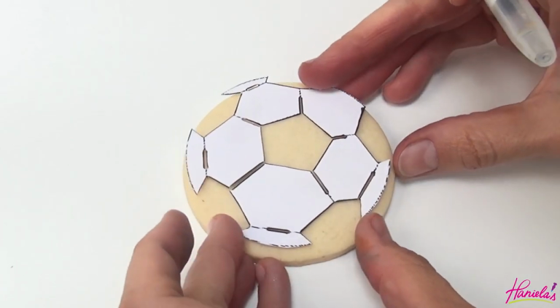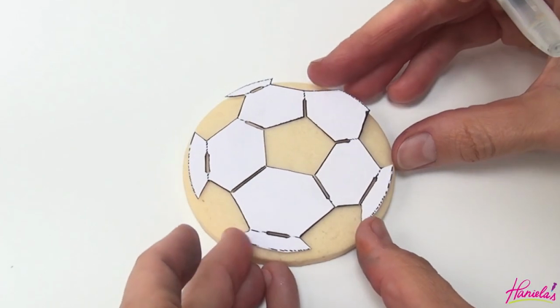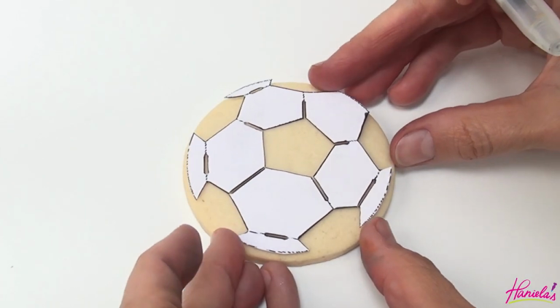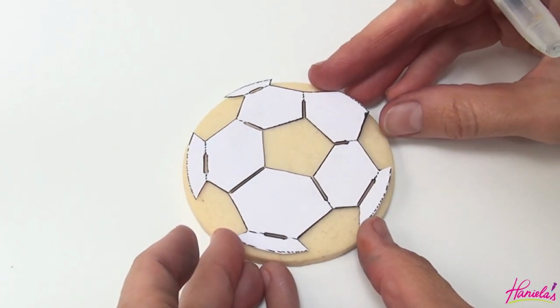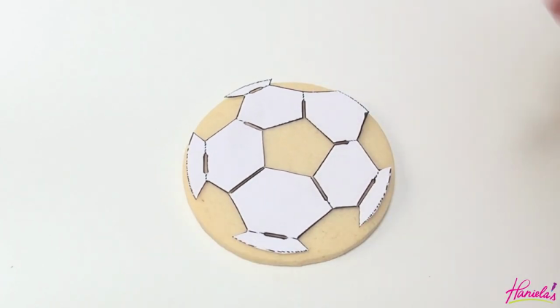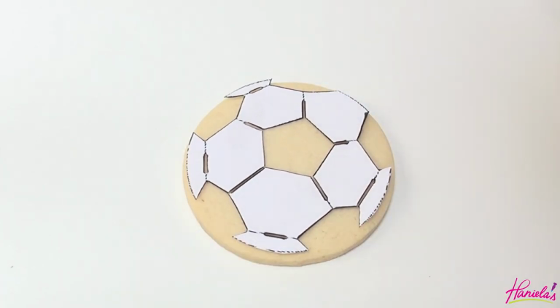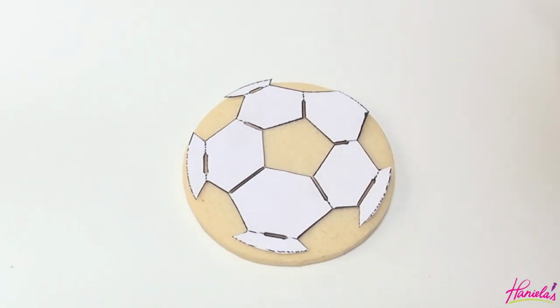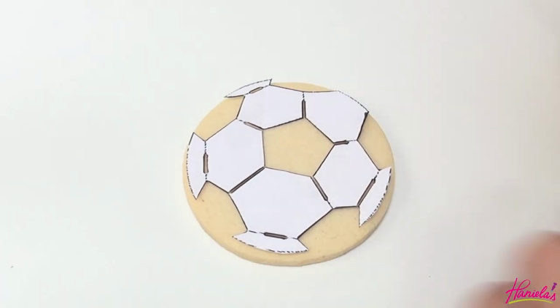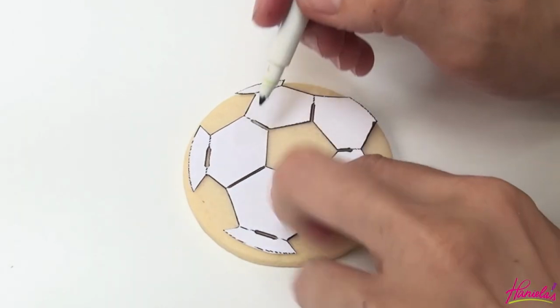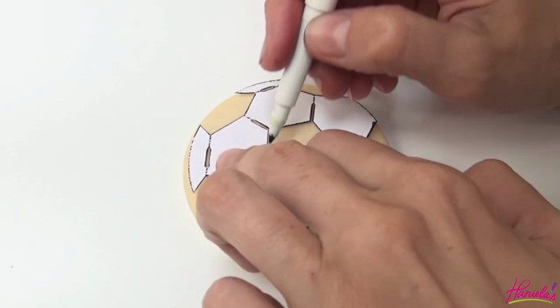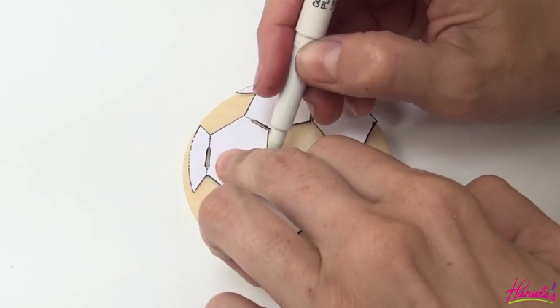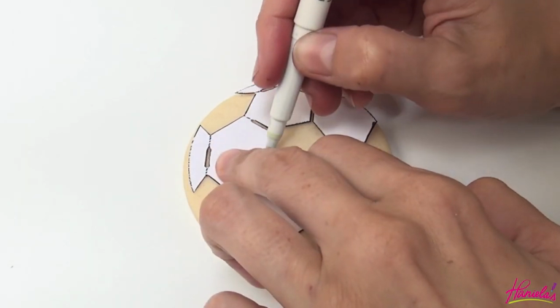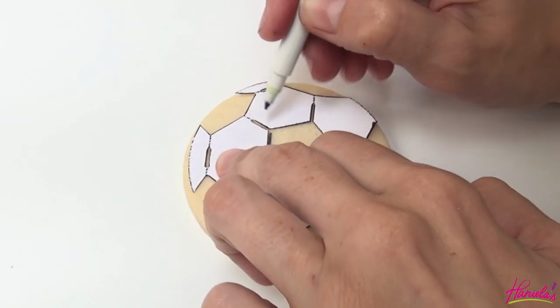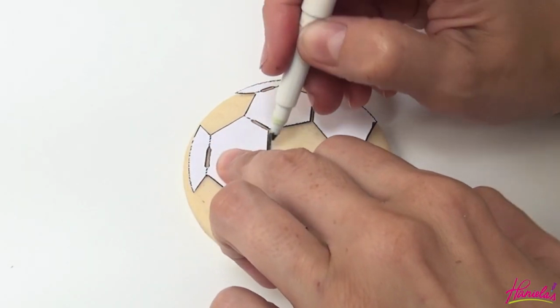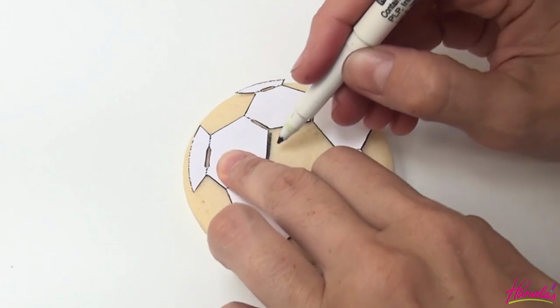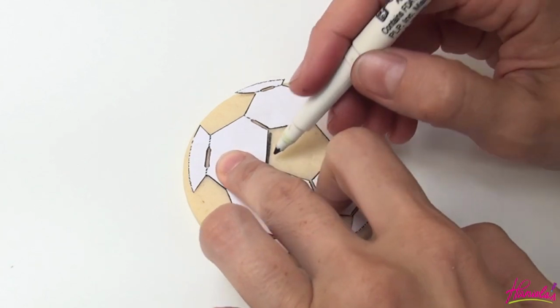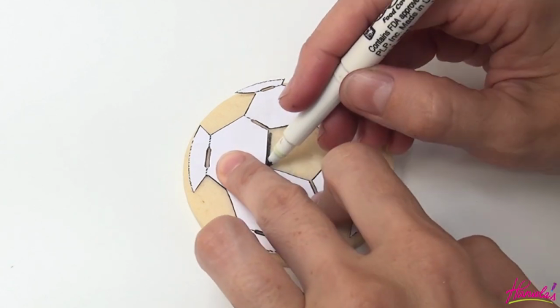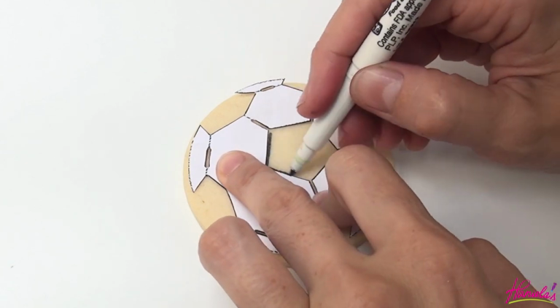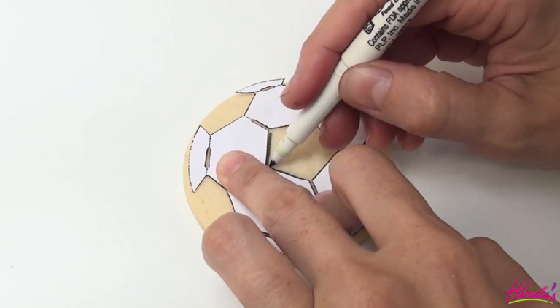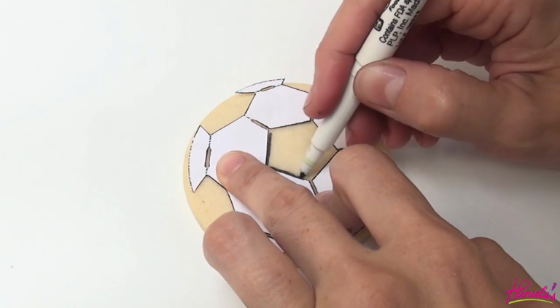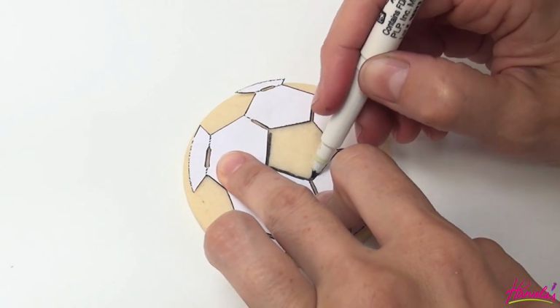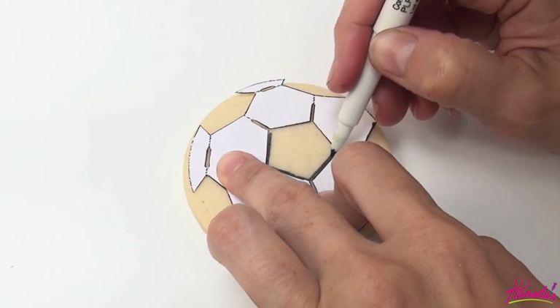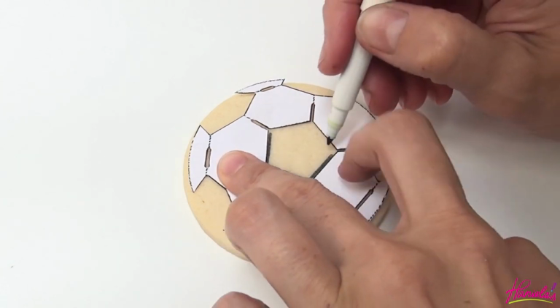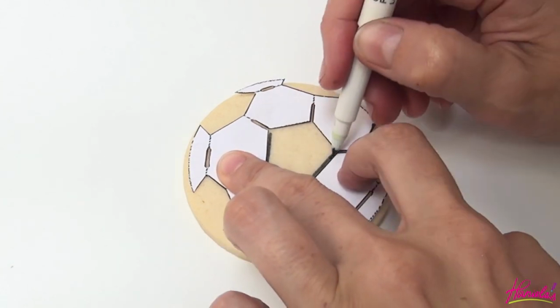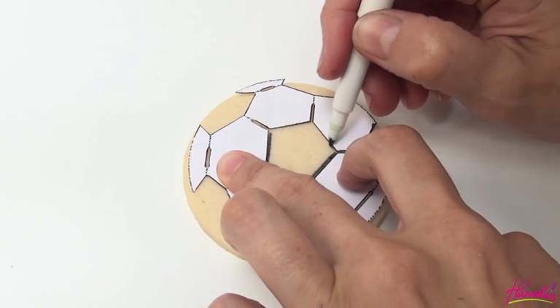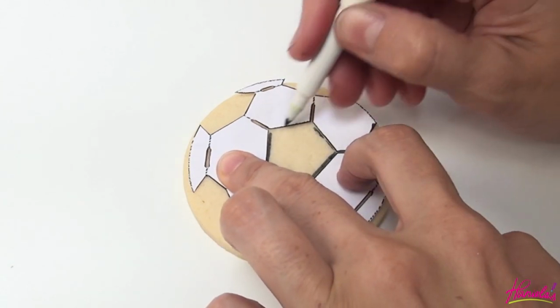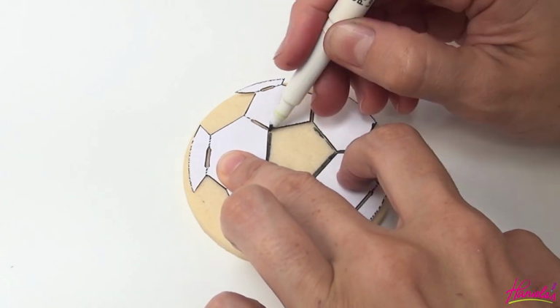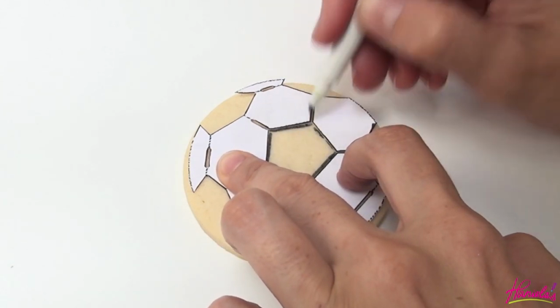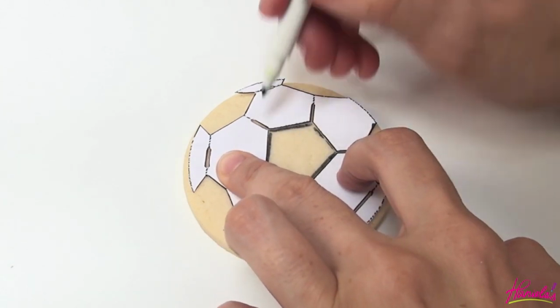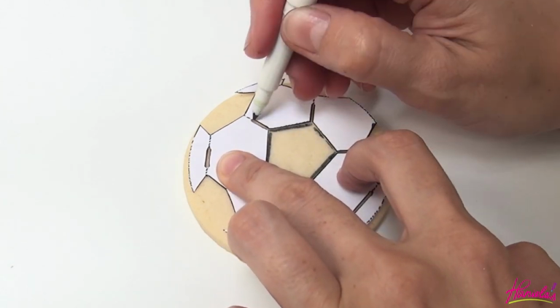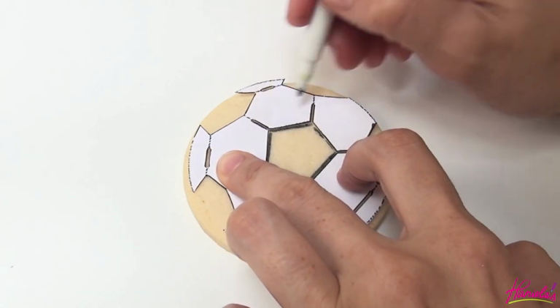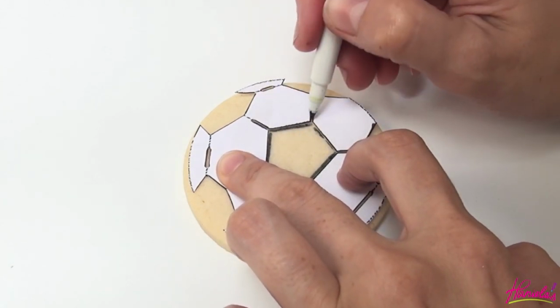A modern soccer ball has 32 panels — 12 of those are pentagon shapes and 20 of those are hexagon shapes.